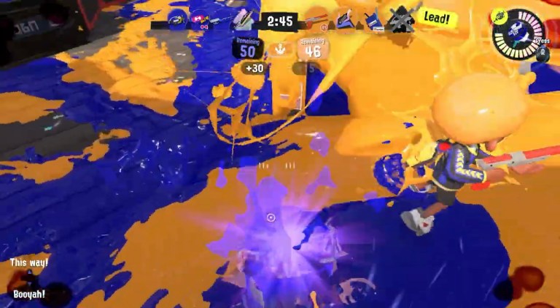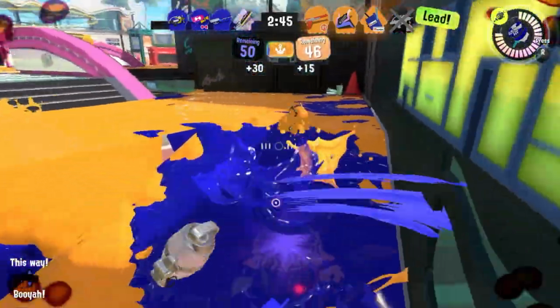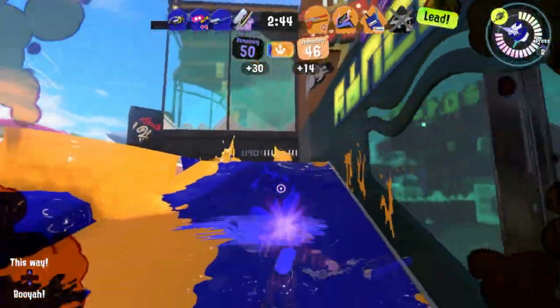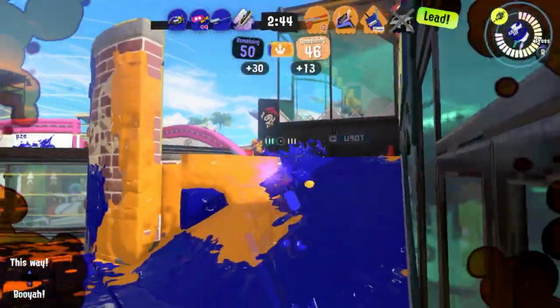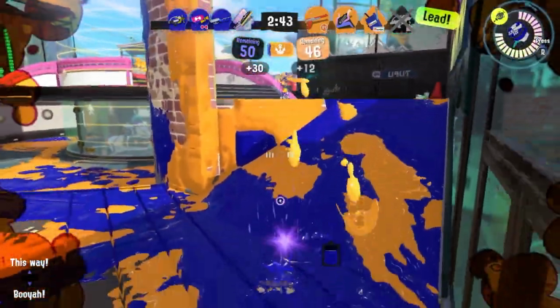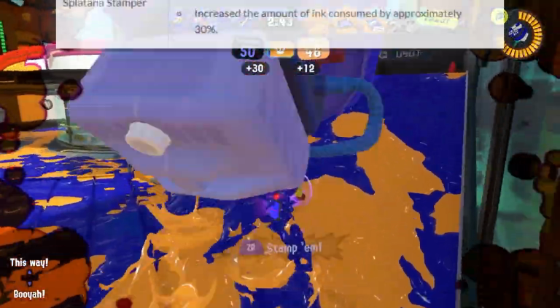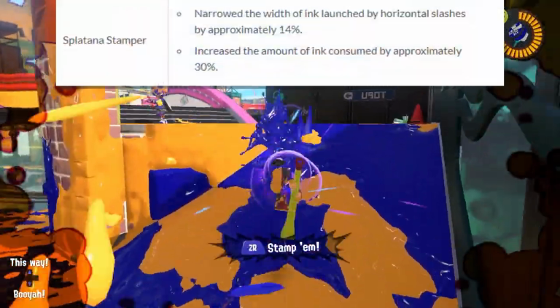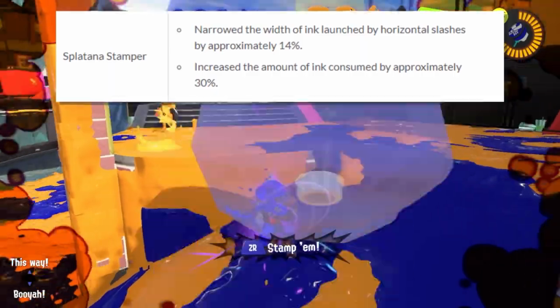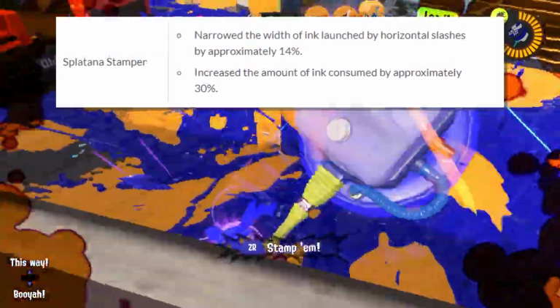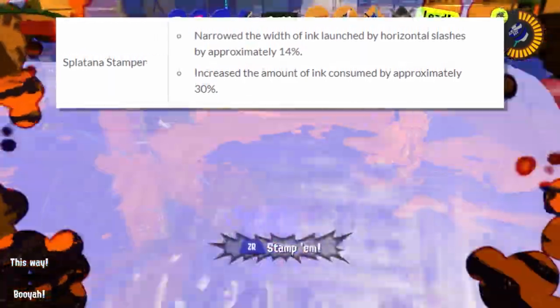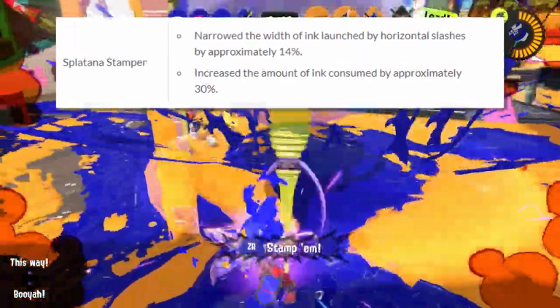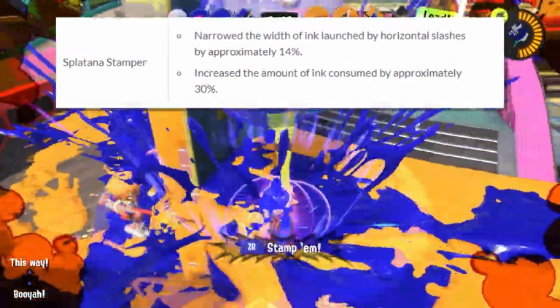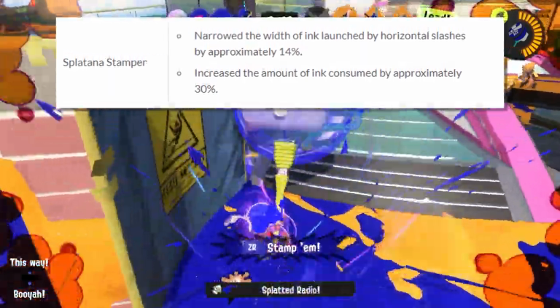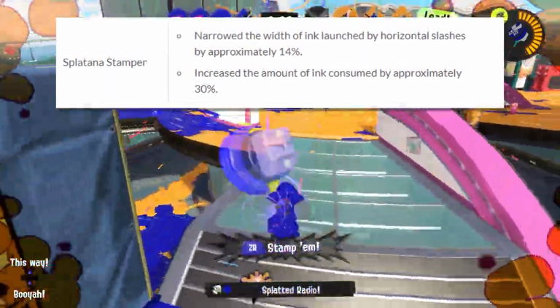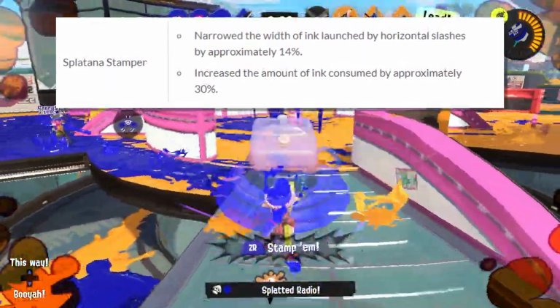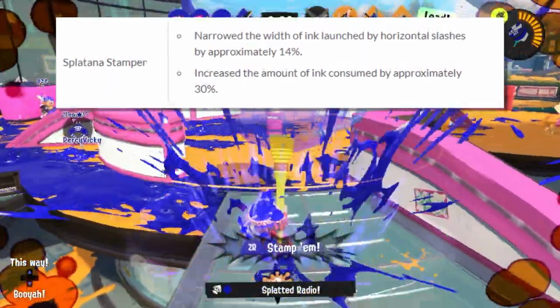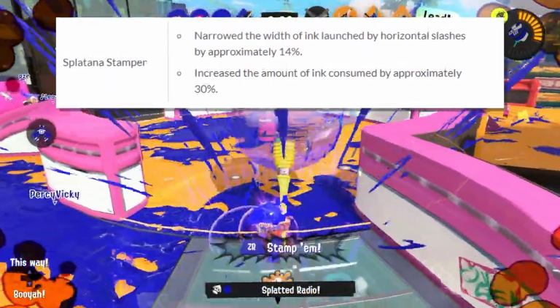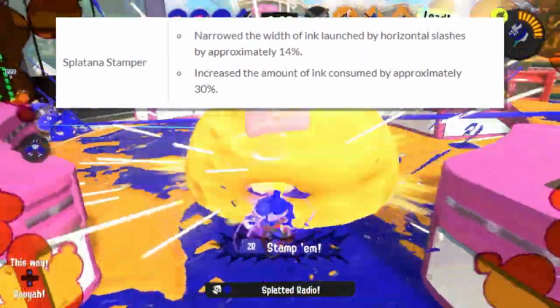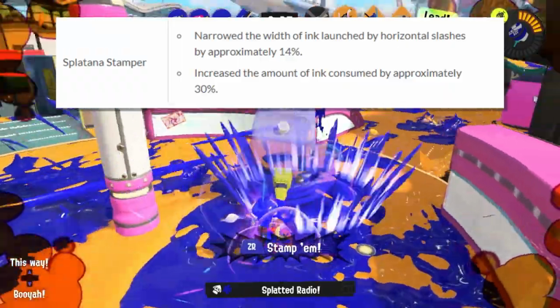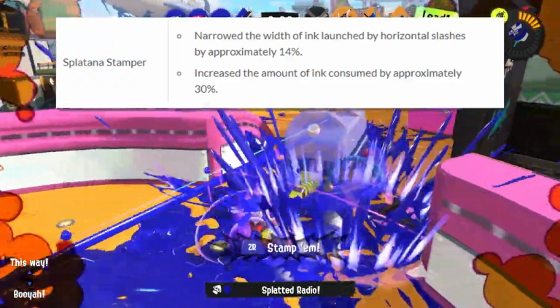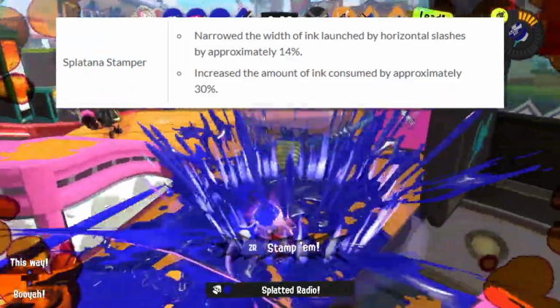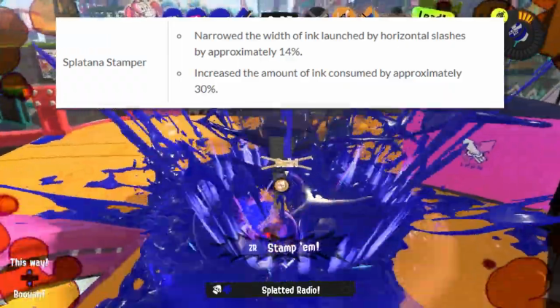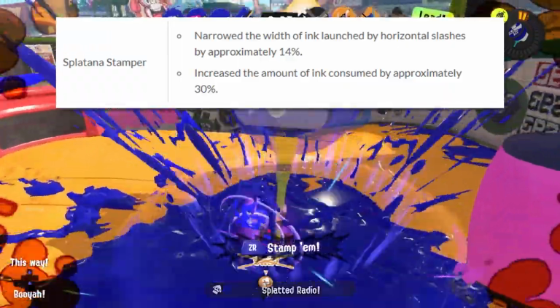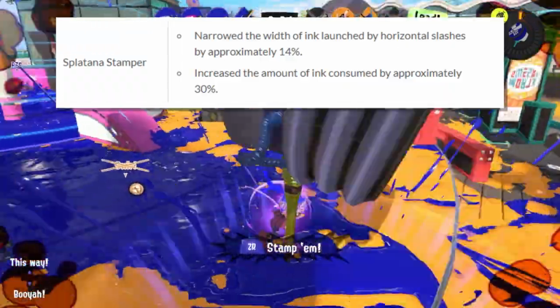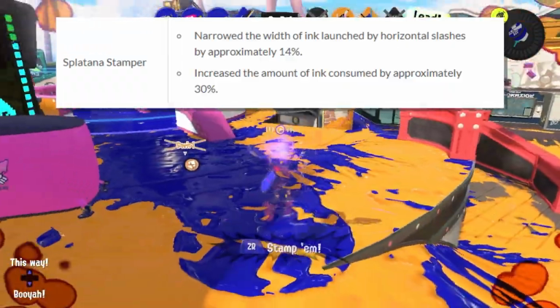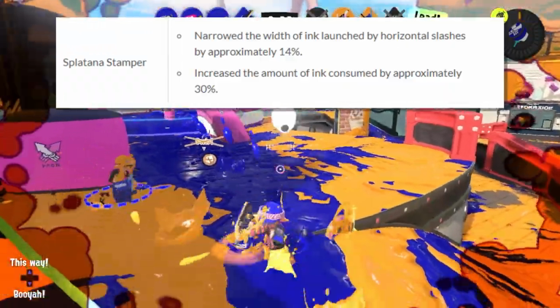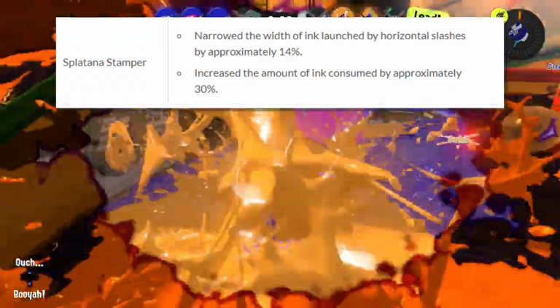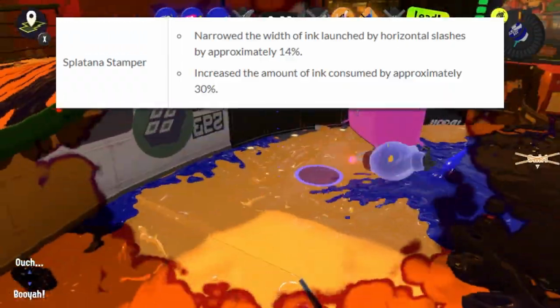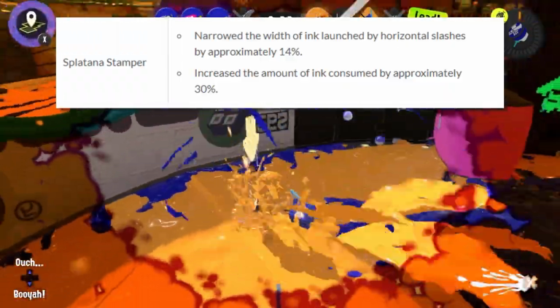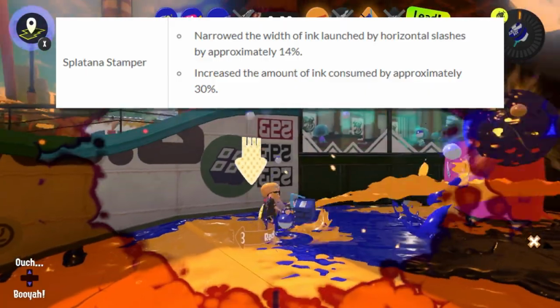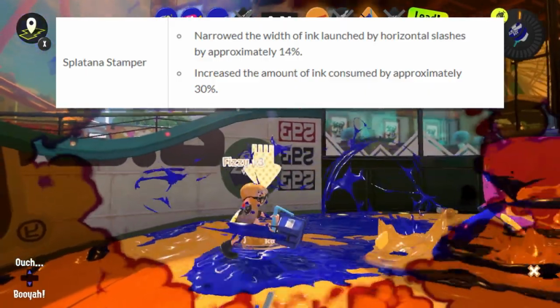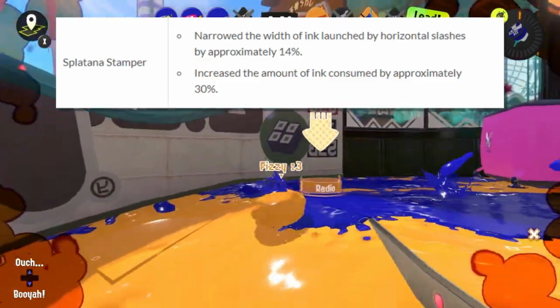Splatana Stamper has not only got a hitbox reduction, but also consumes more ink by 30%. This means that you can no longer reliably use Quick Respawn on Stamper, because you'll have to dedicate so much of your gear to Ink Saver. The Wiper seems like a better option for that niche now.